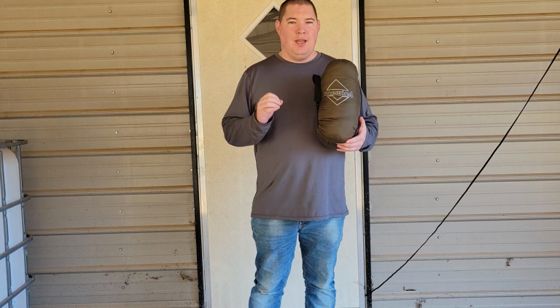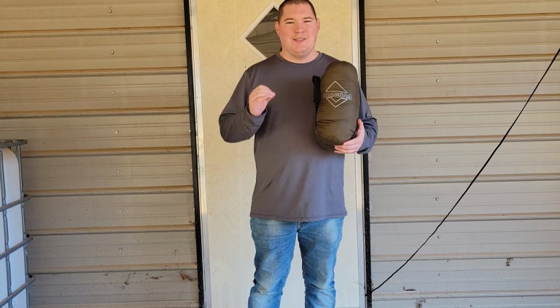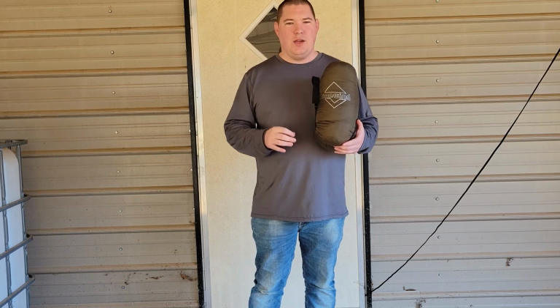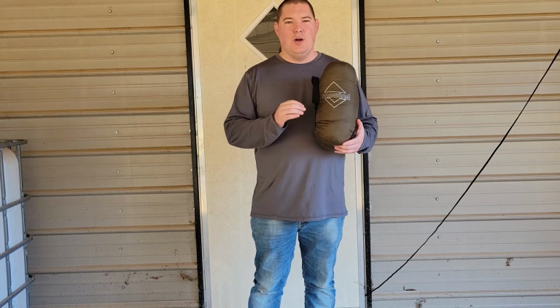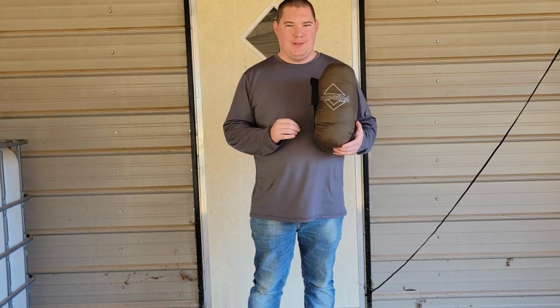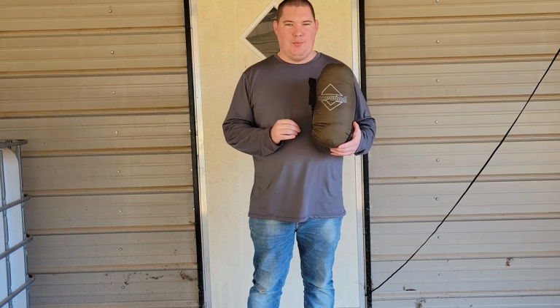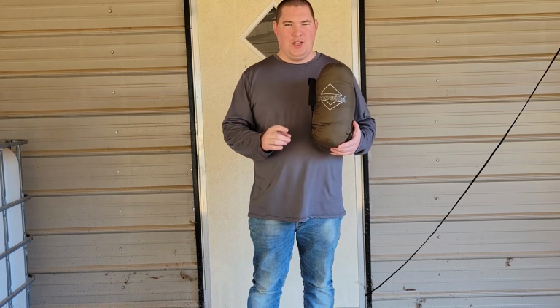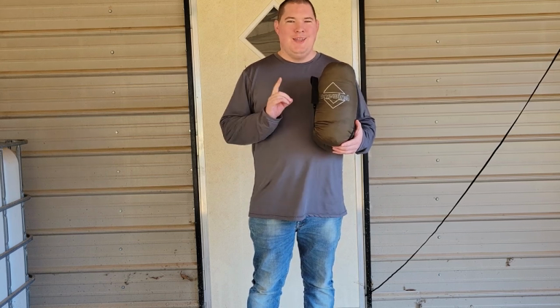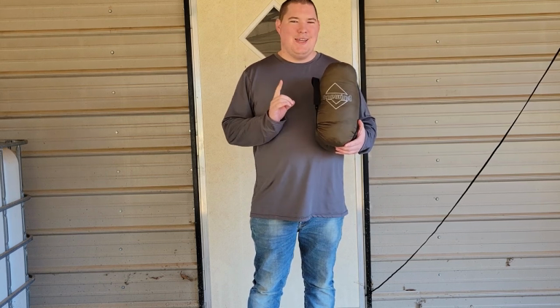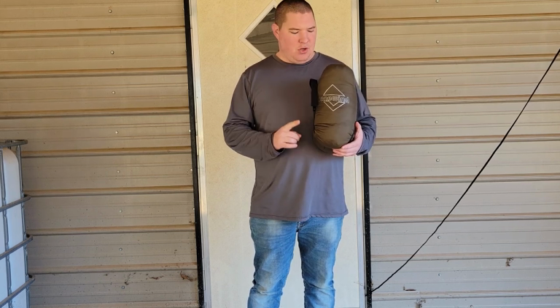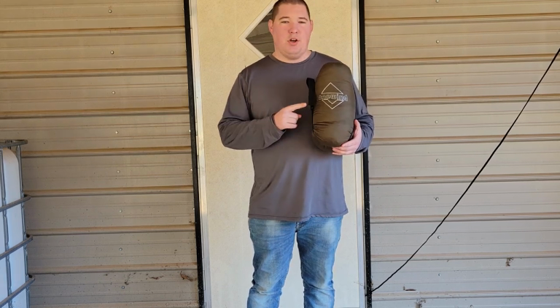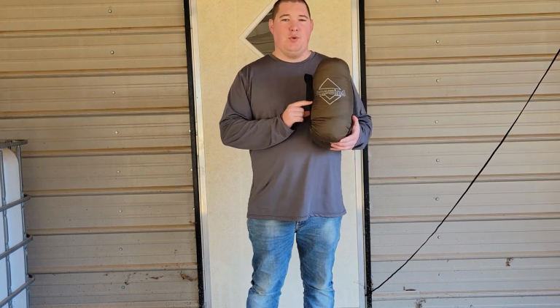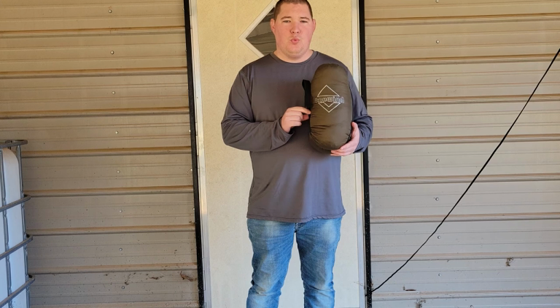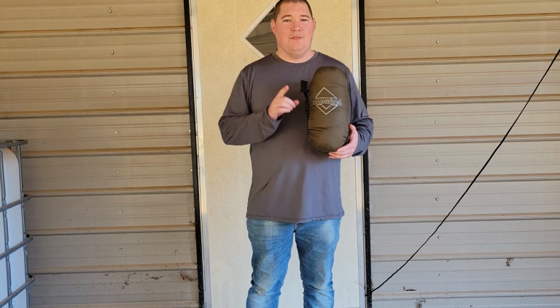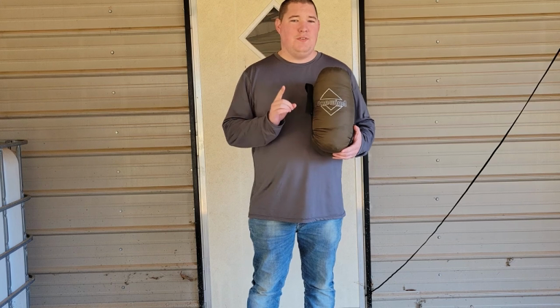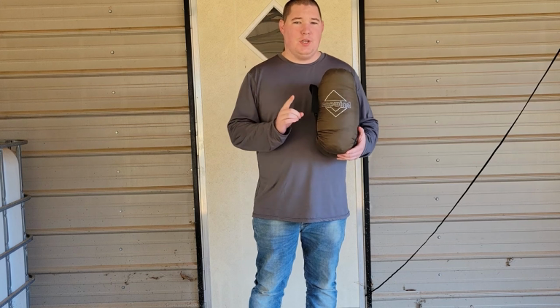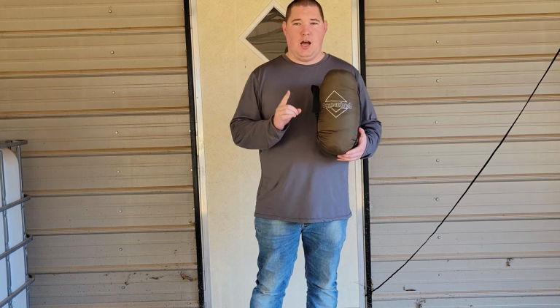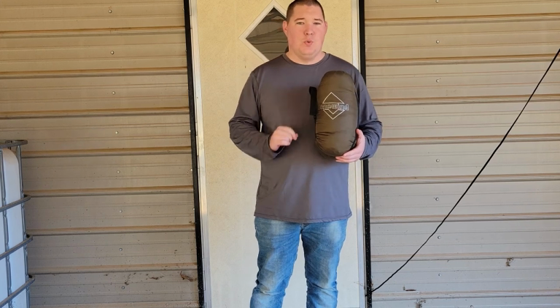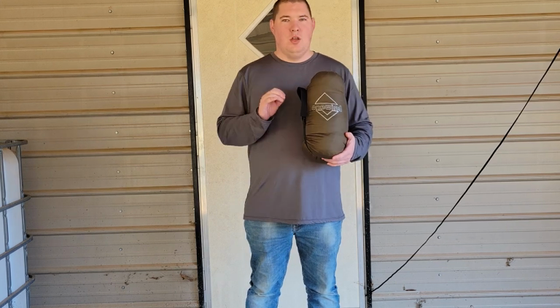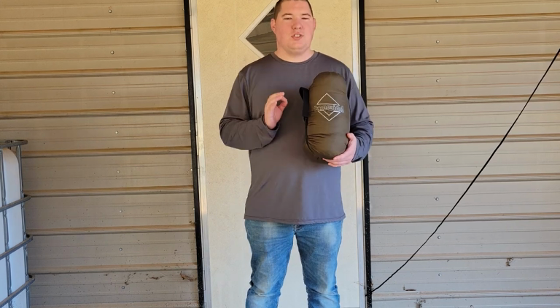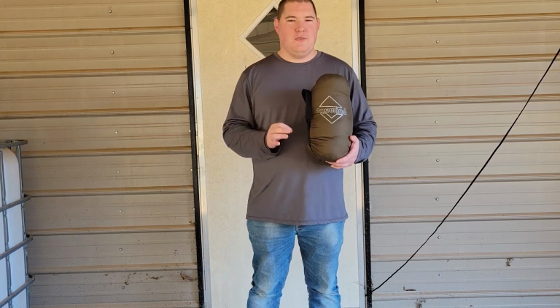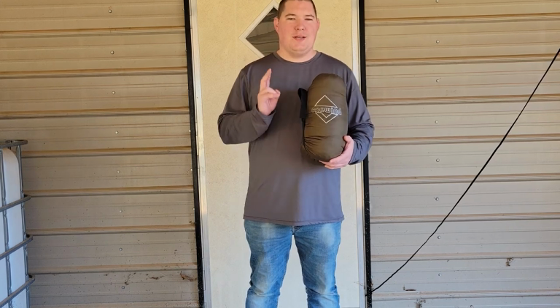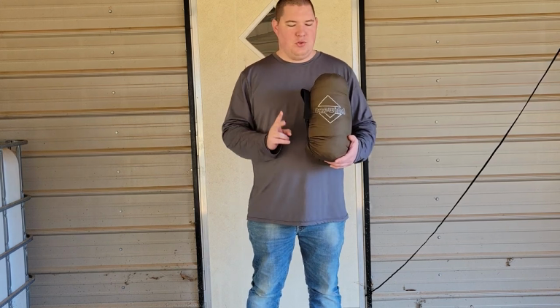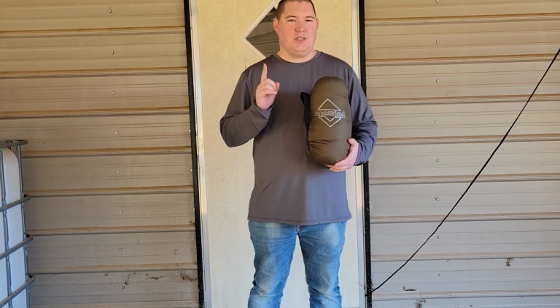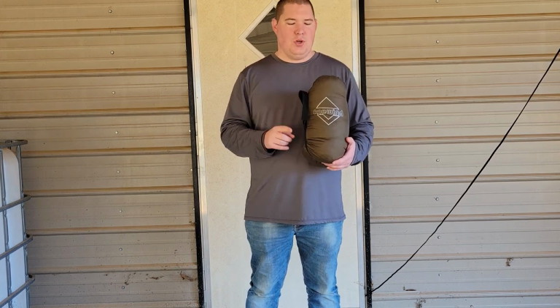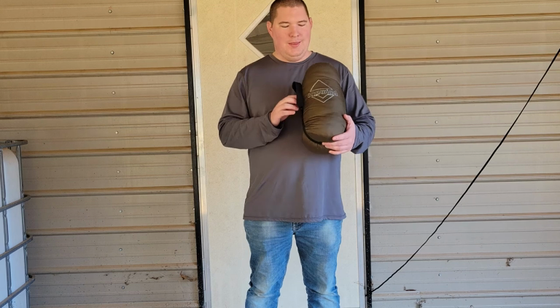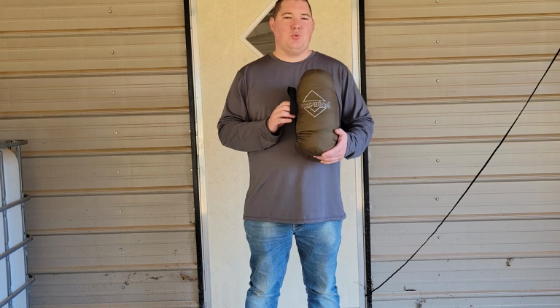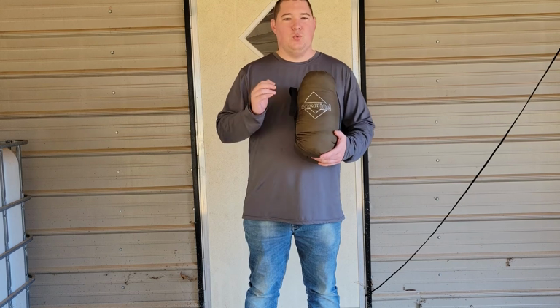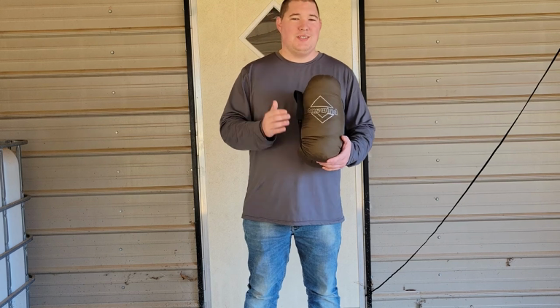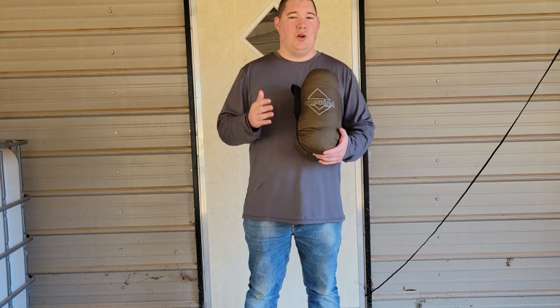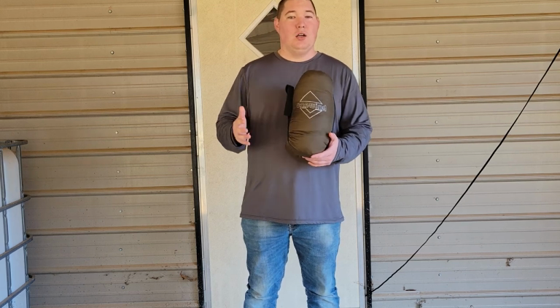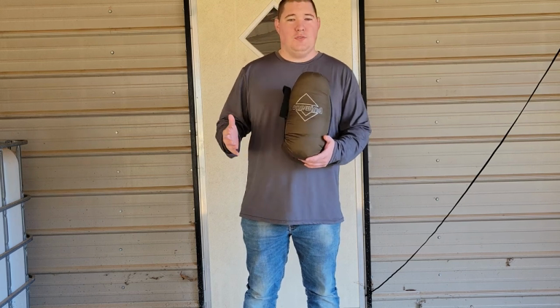Hey guys, T2O here and welcome back to the Time of Preparedness channel. In today's video we are talking about the One Win 50 Degree Top Quilt. This product was sent for an honest review.